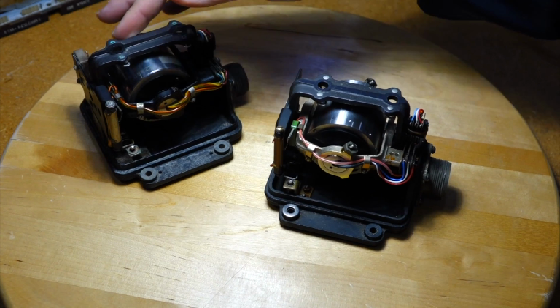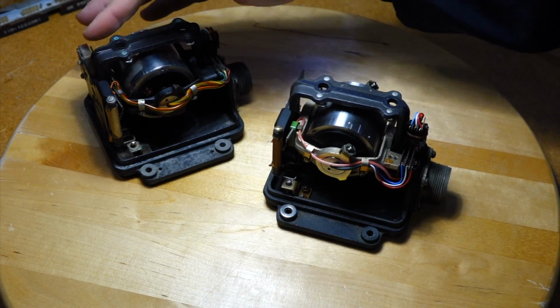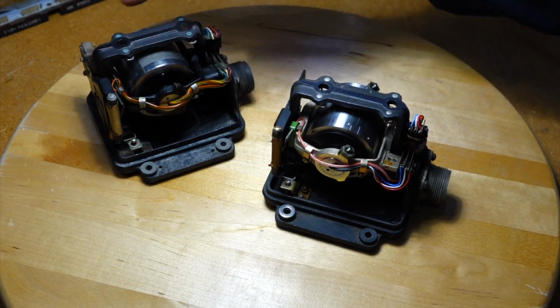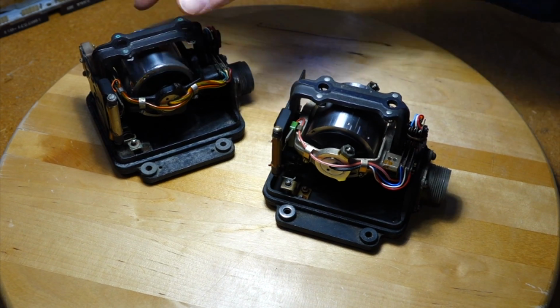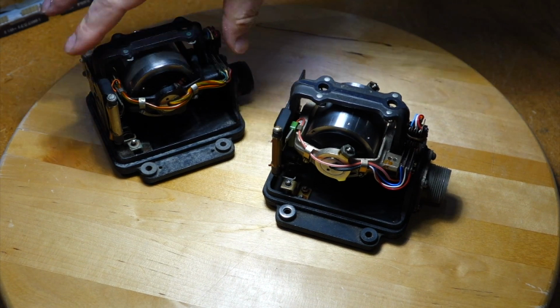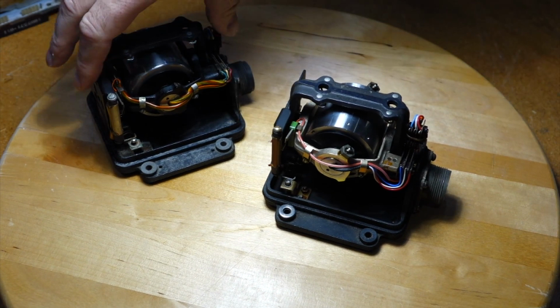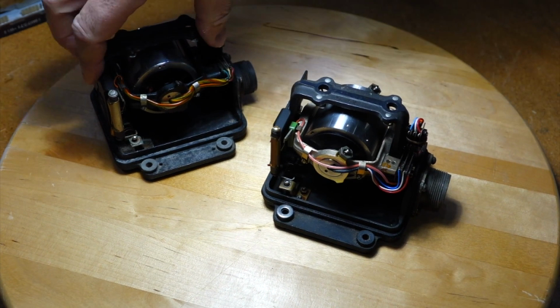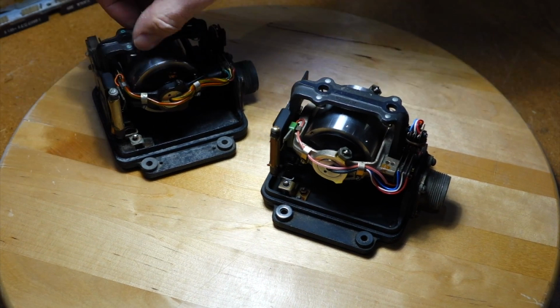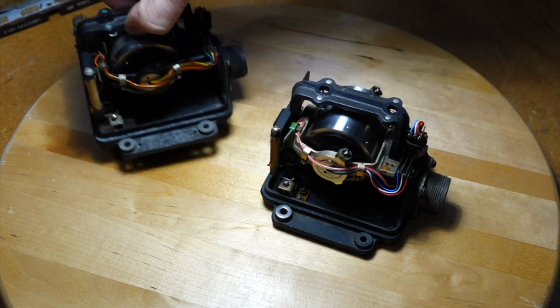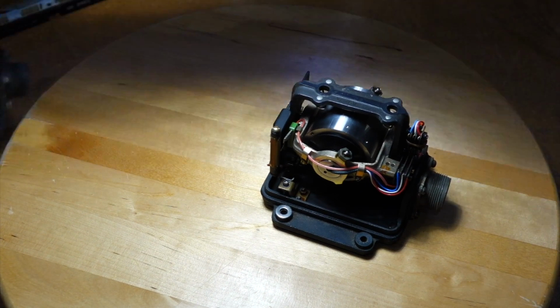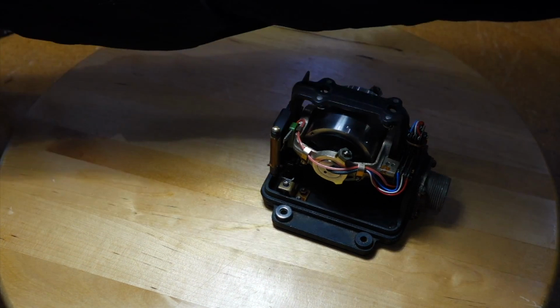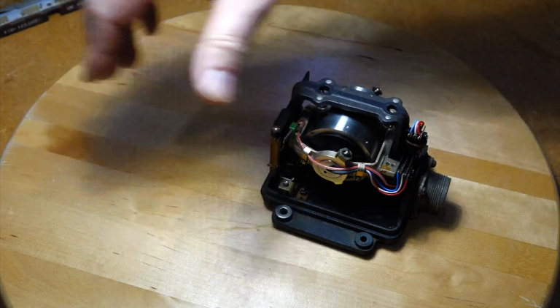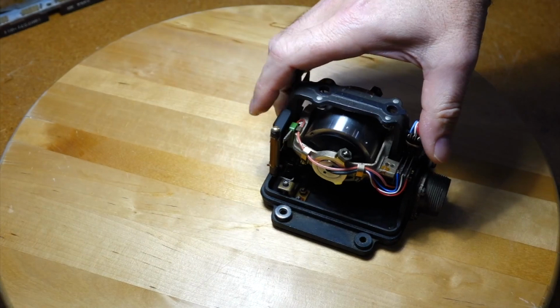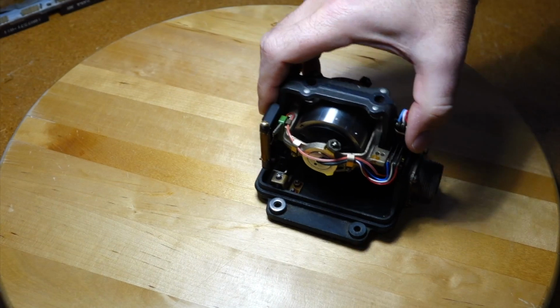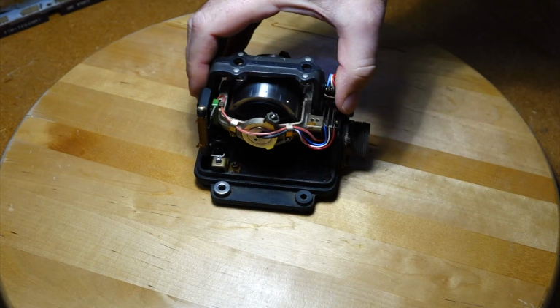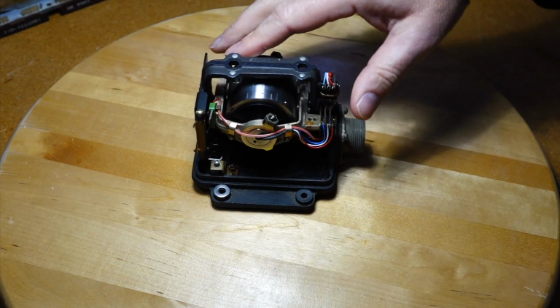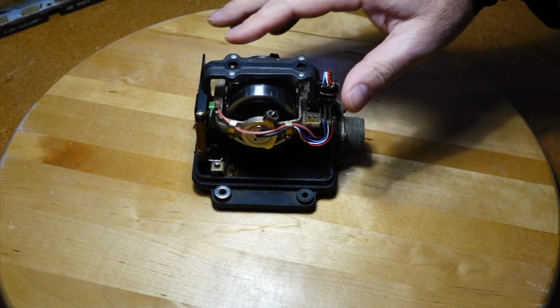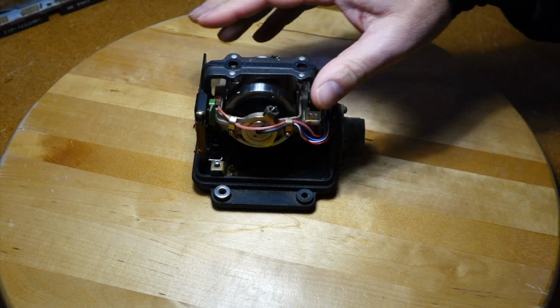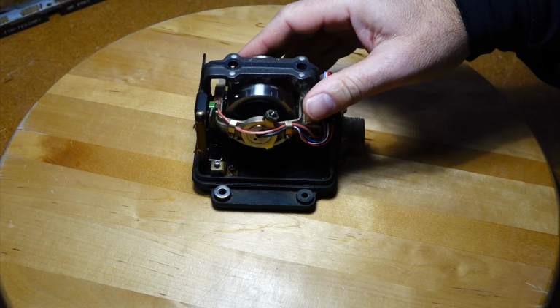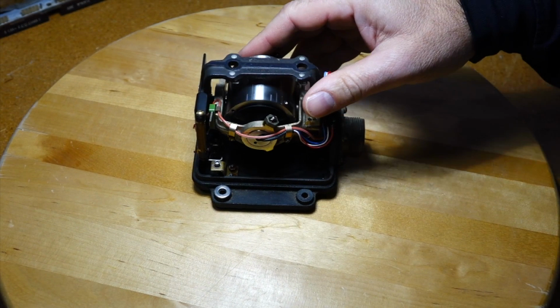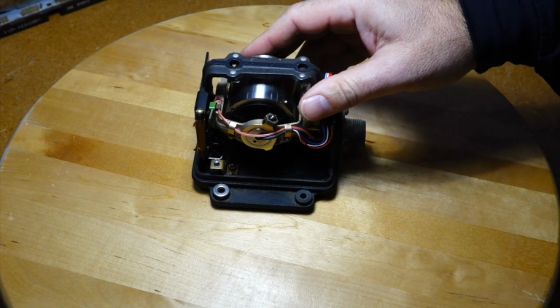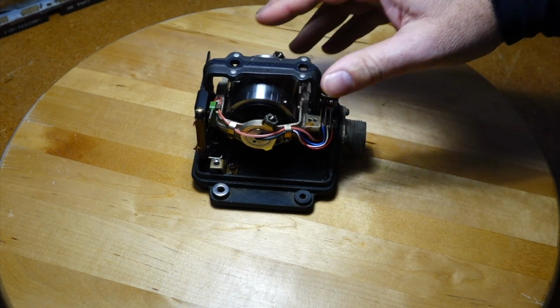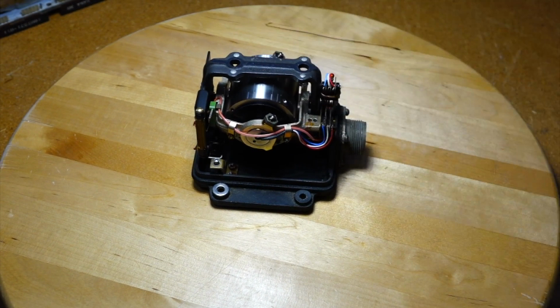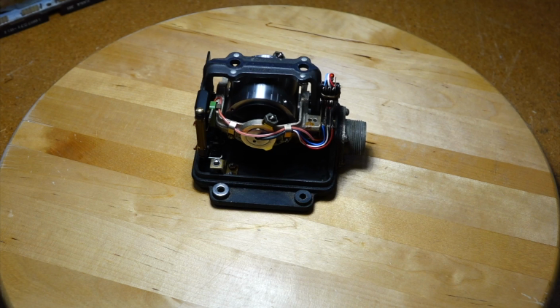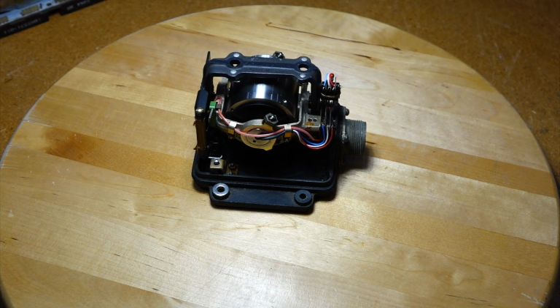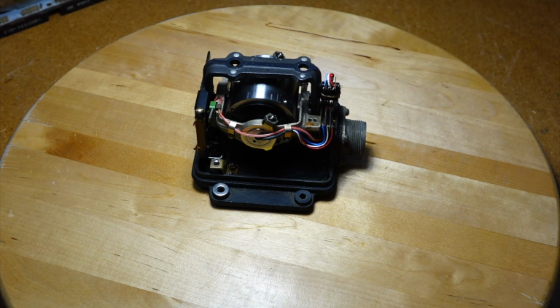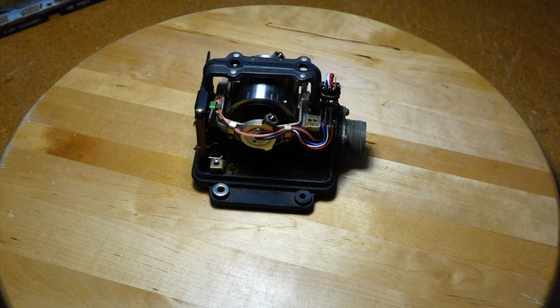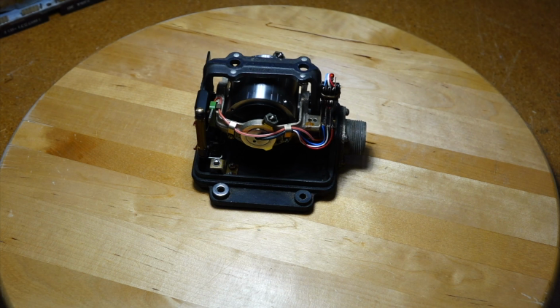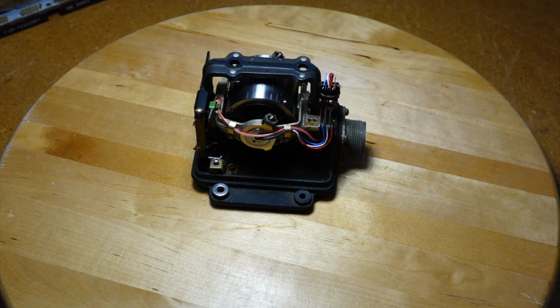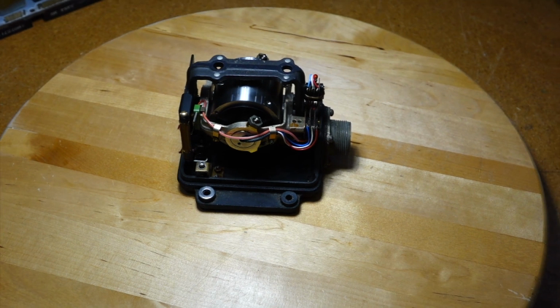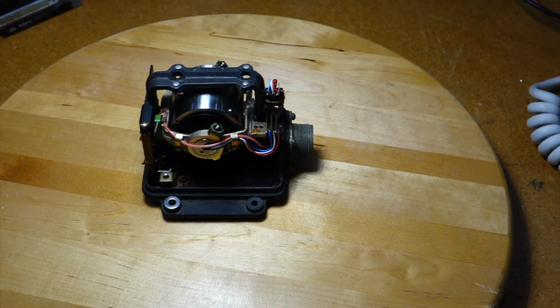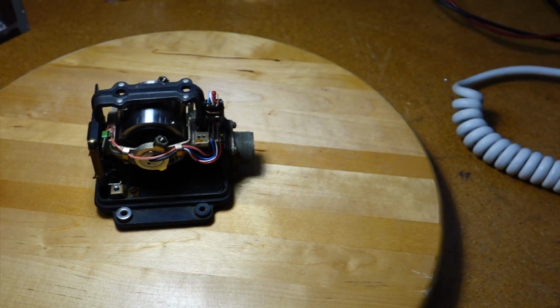The bearing in this one is very crusty, but this one is medium crusty, so I just managed to spin it up. So just for fun, we are going to spin it up for you.